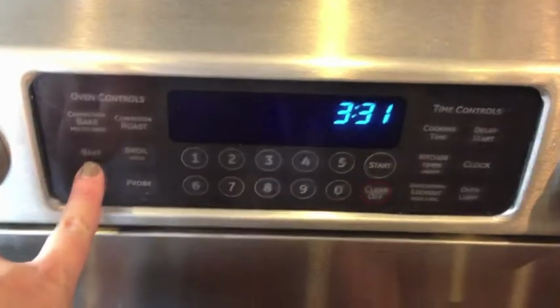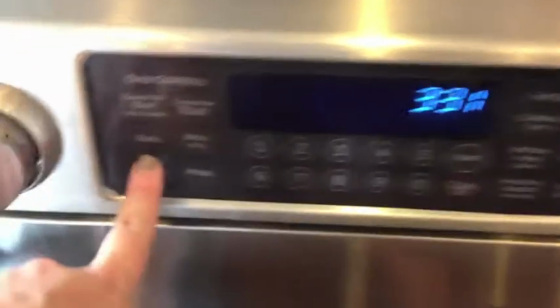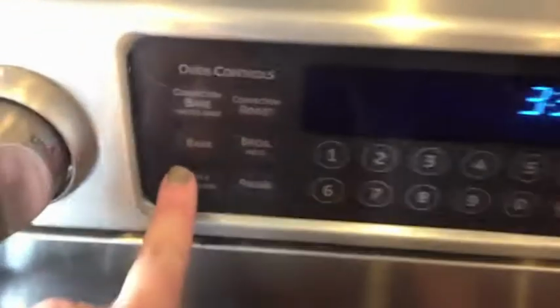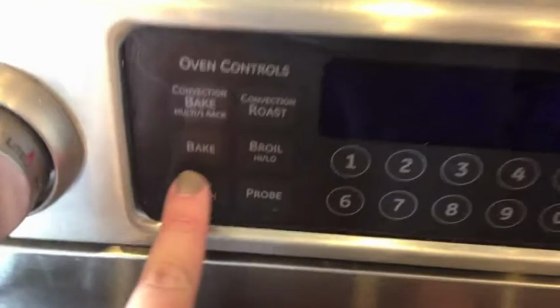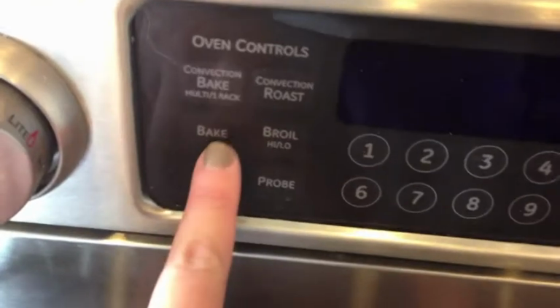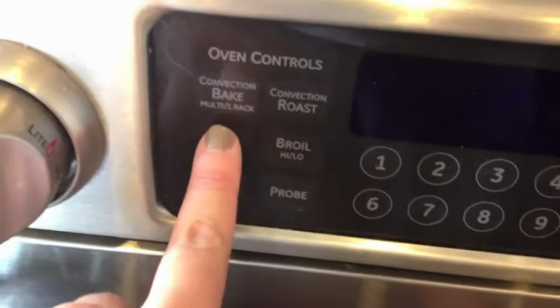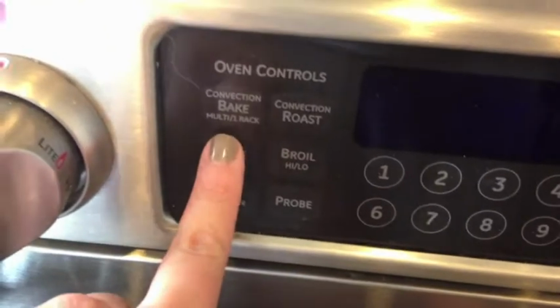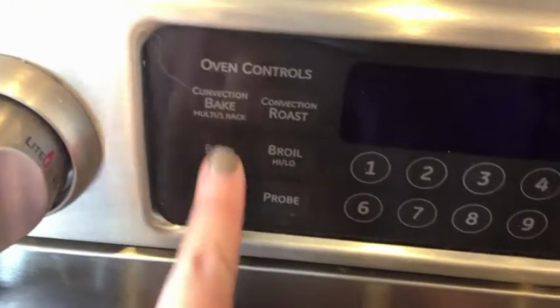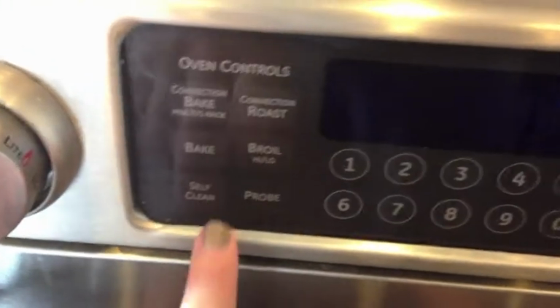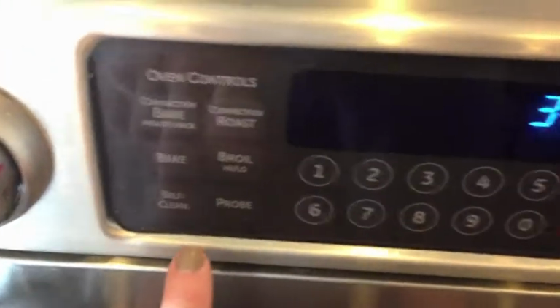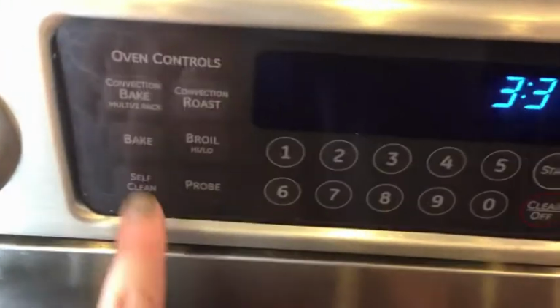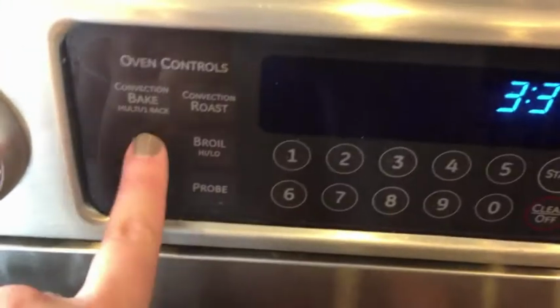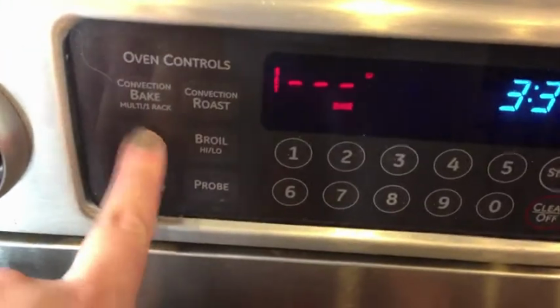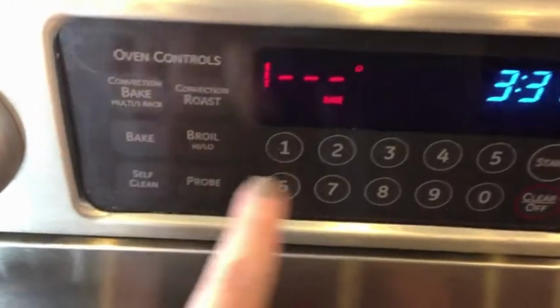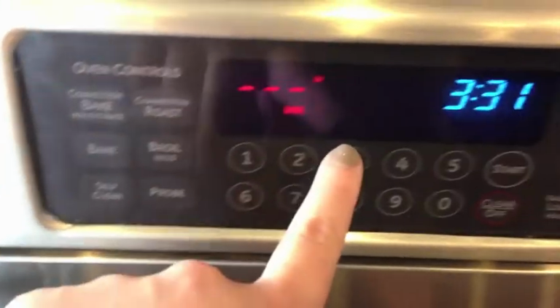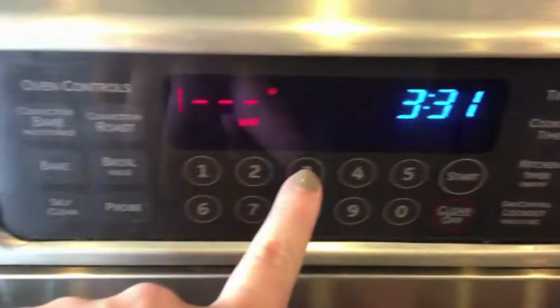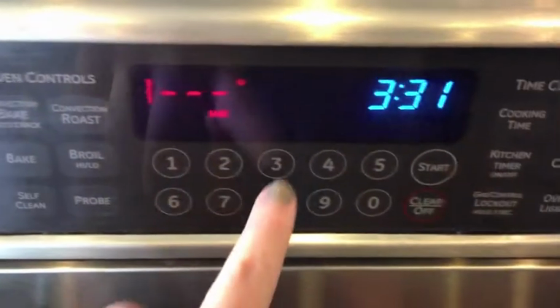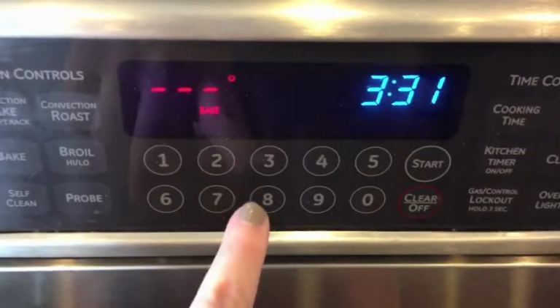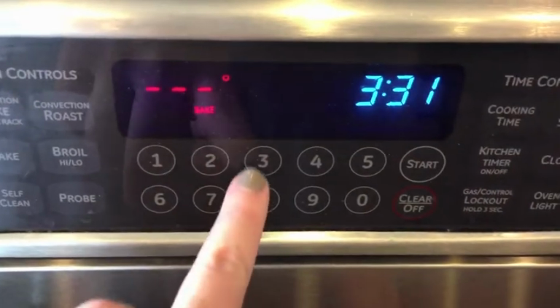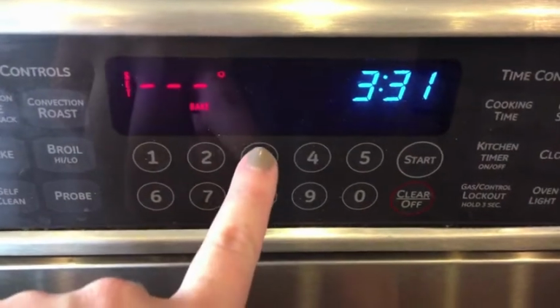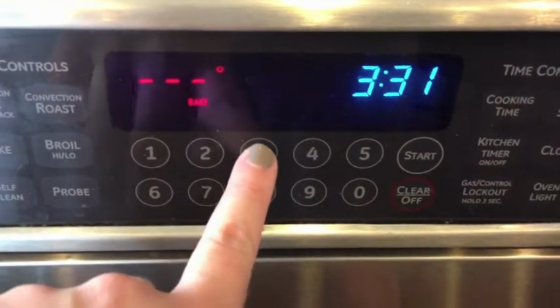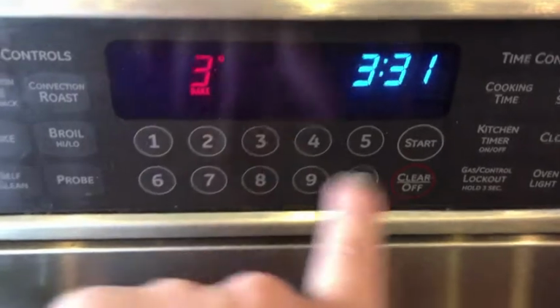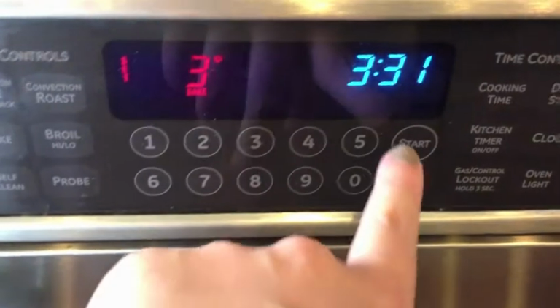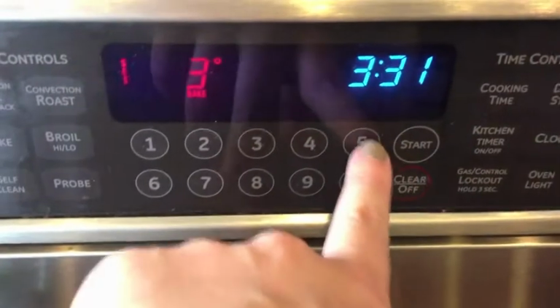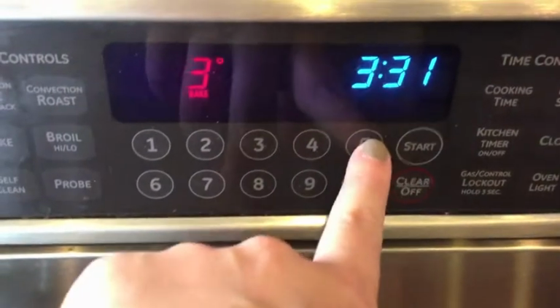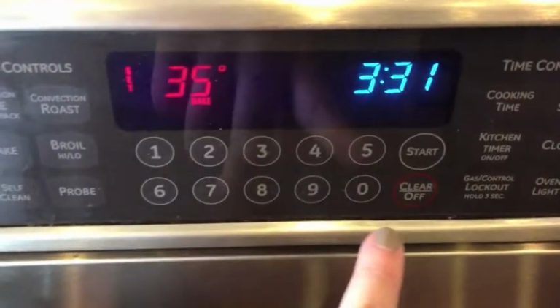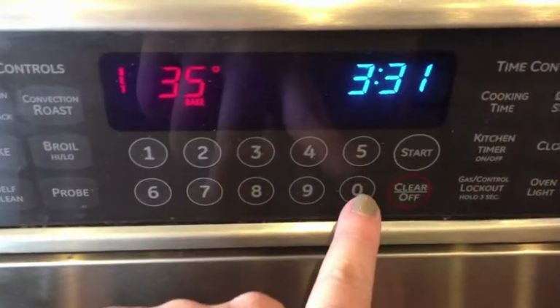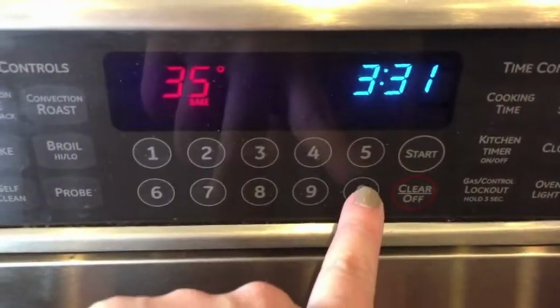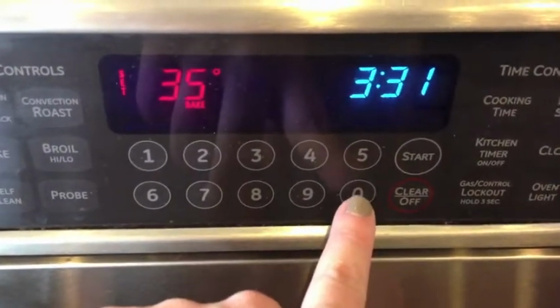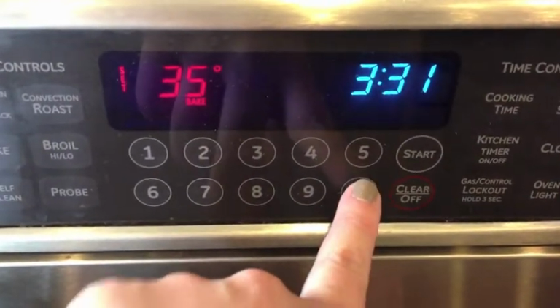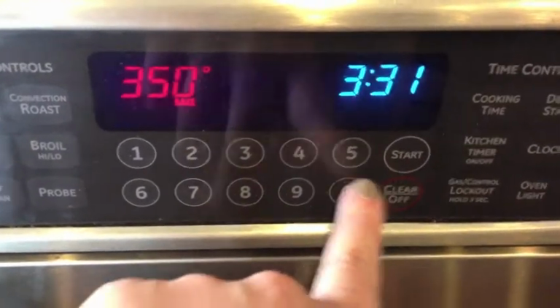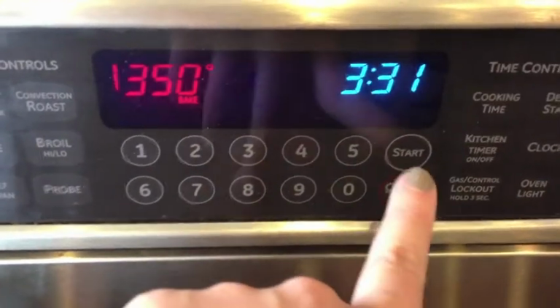The first thing you need to do before you even get mixing is set your oven and get it warming up to 350 degrees.